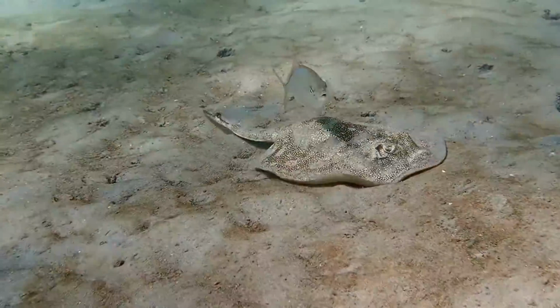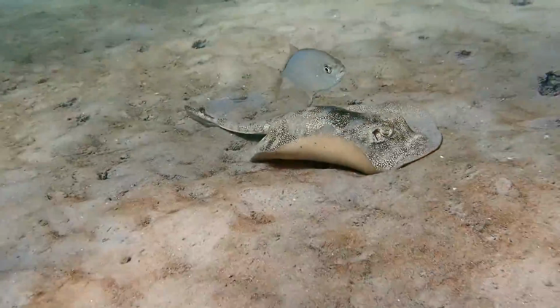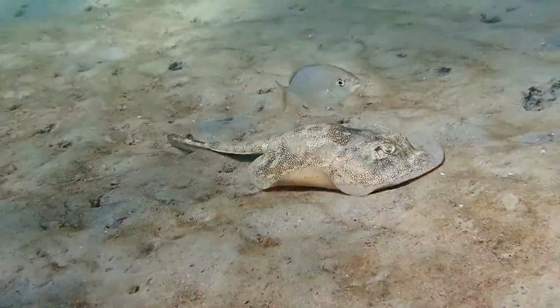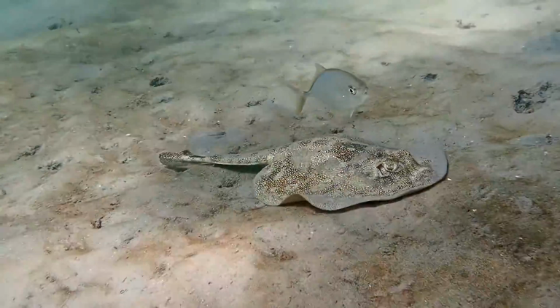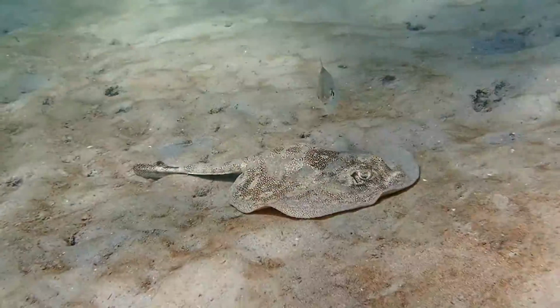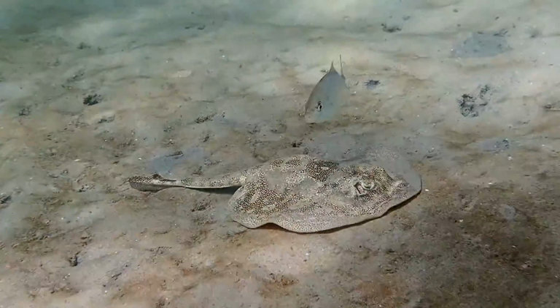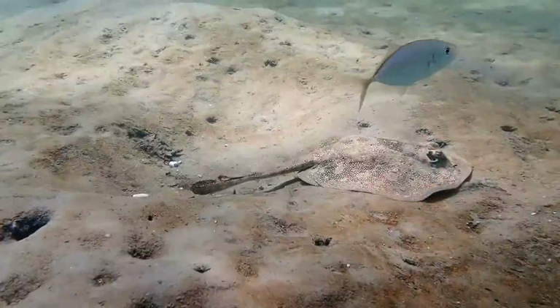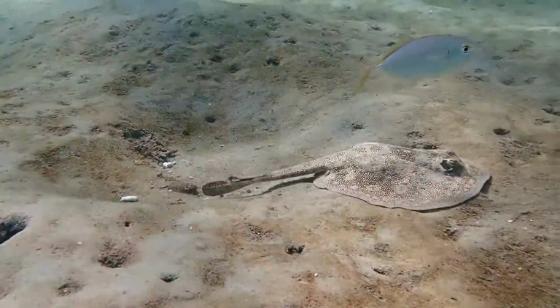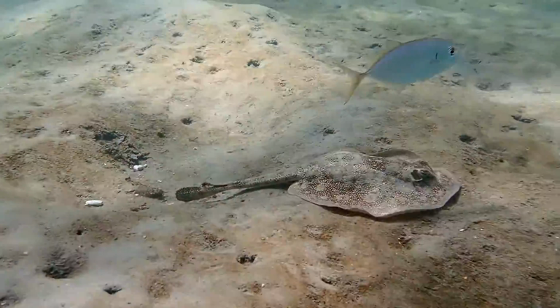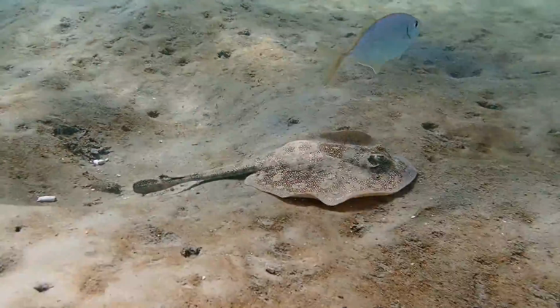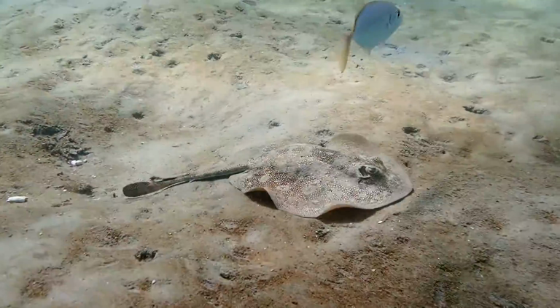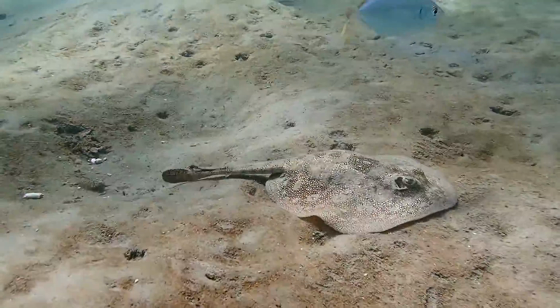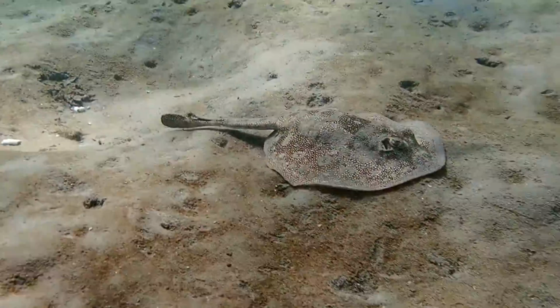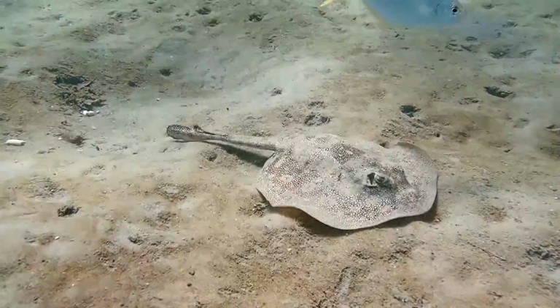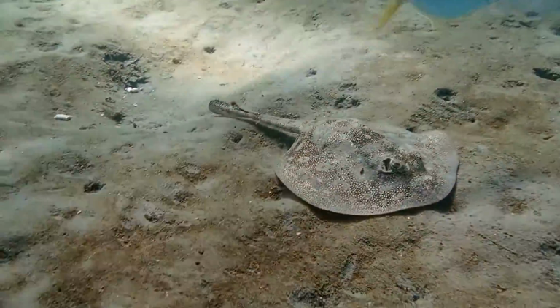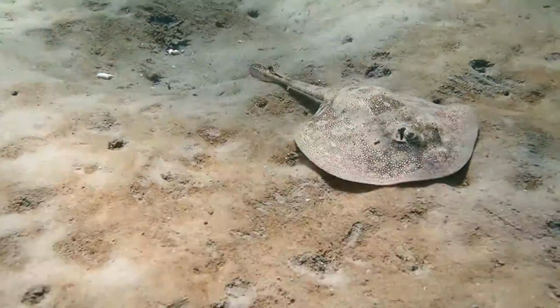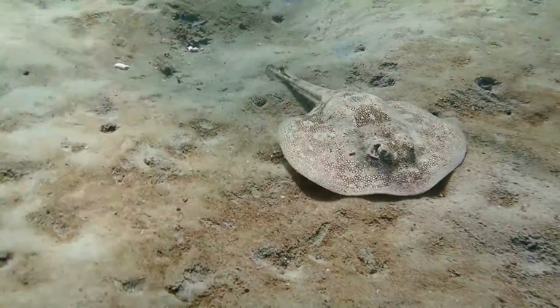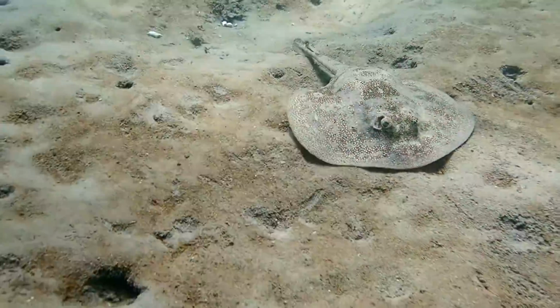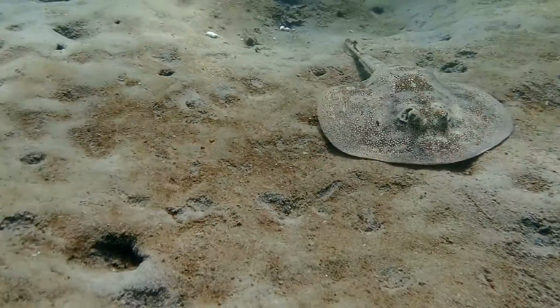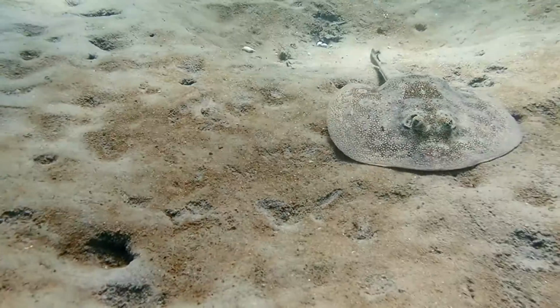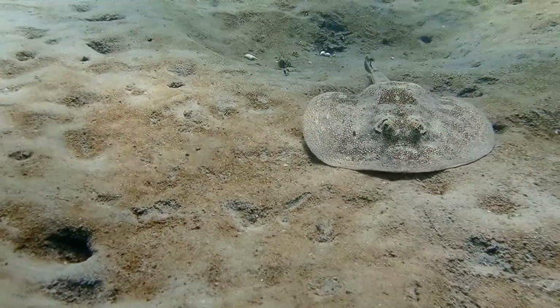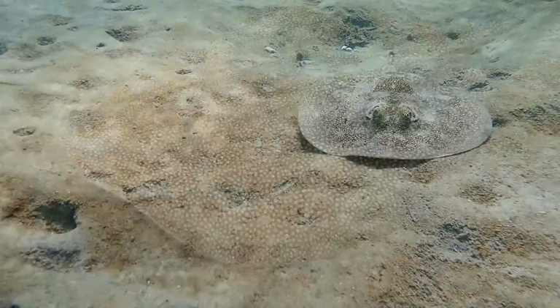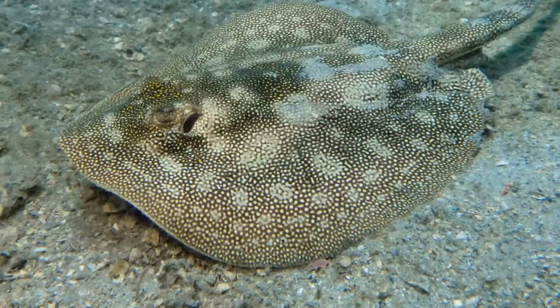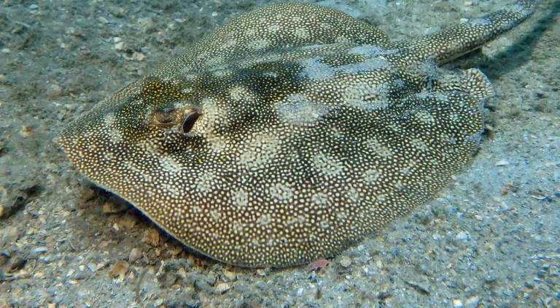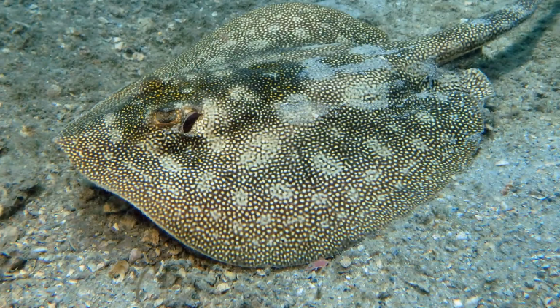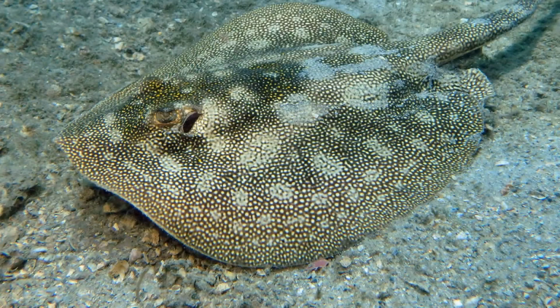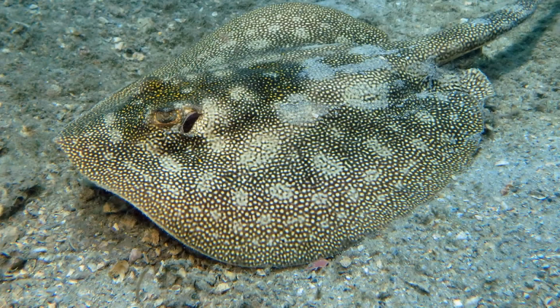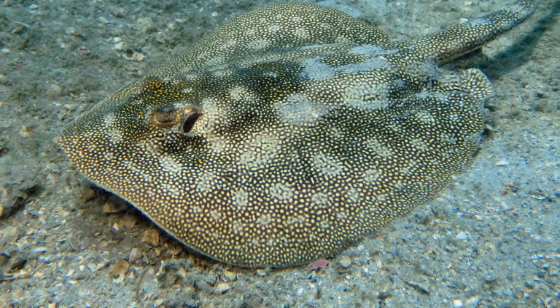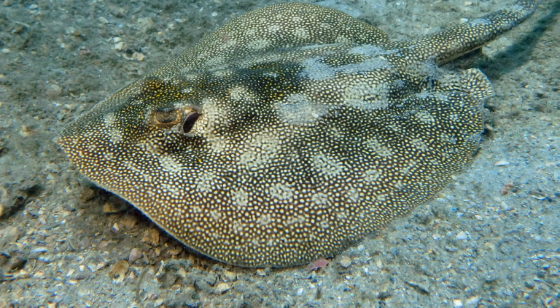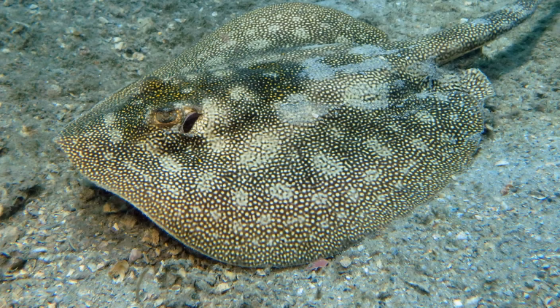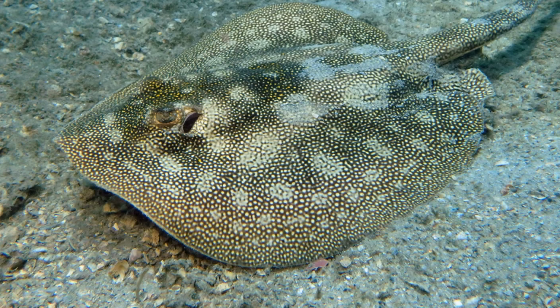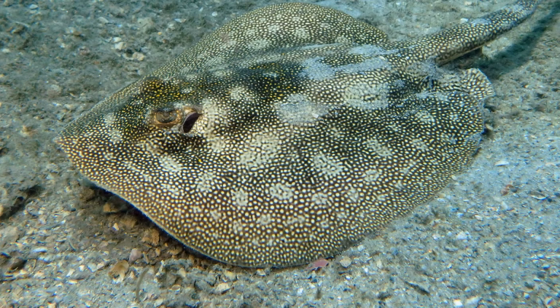Like all sharks and rays, the yellow stingray has a cartilaginous skeleton, just like the stuff that makes up your ear. The little holes you see behind the eyes are actually called spiracles, and they're used to help them breathe while they're down on the bottom and half buried in sand.